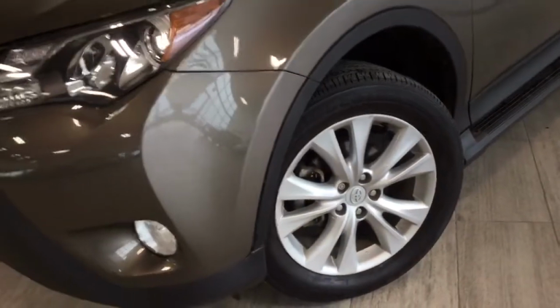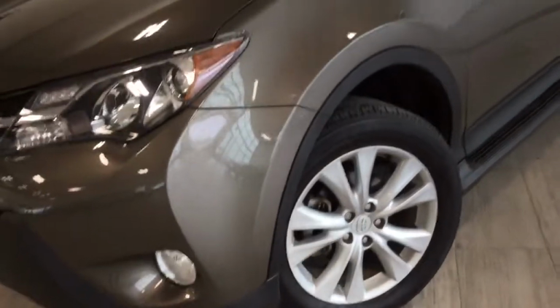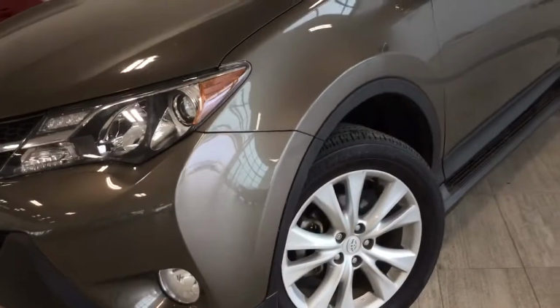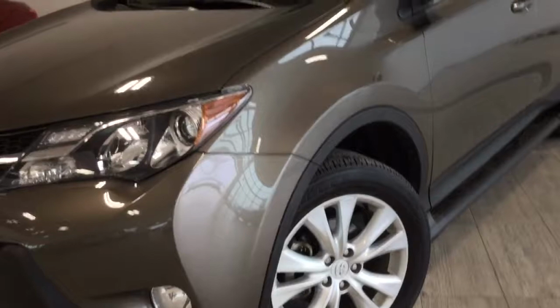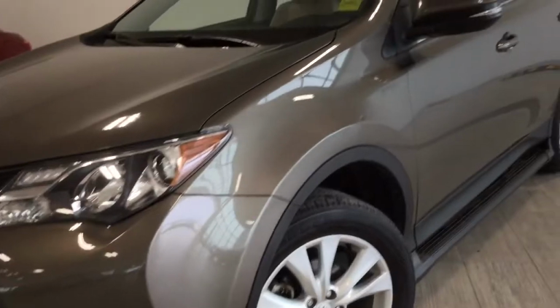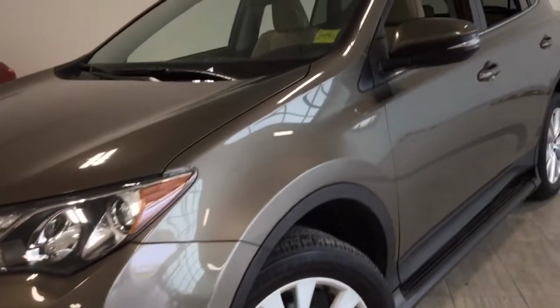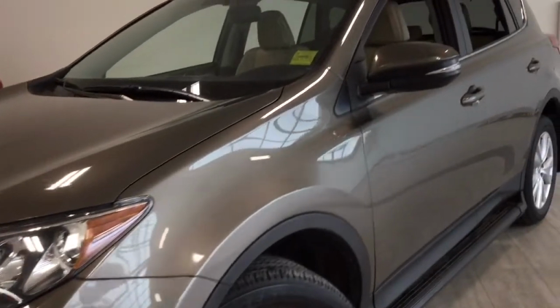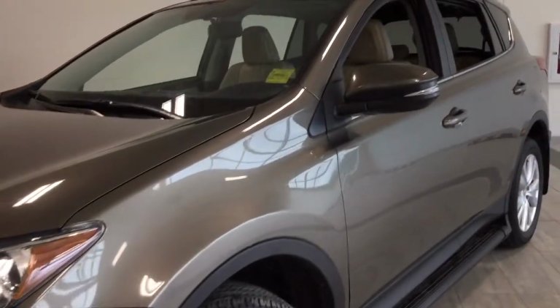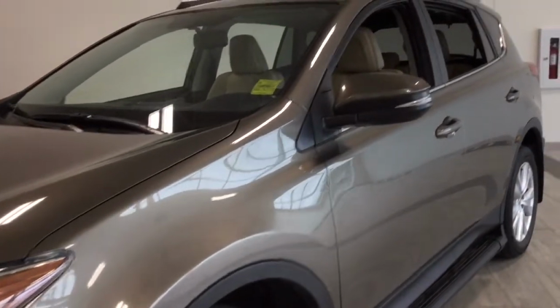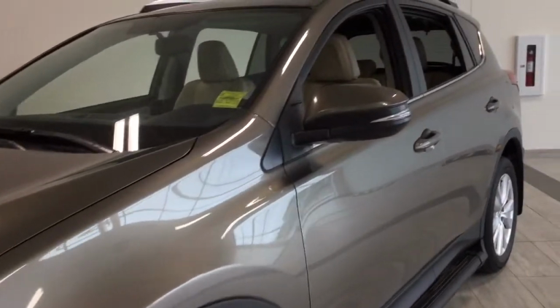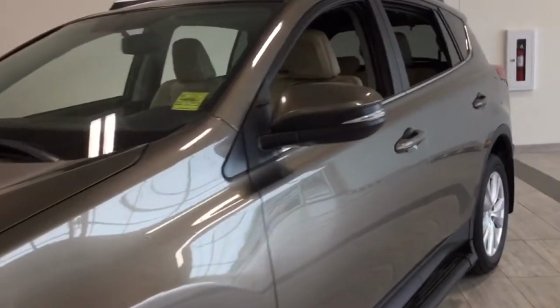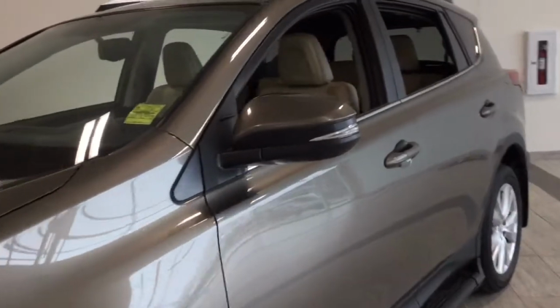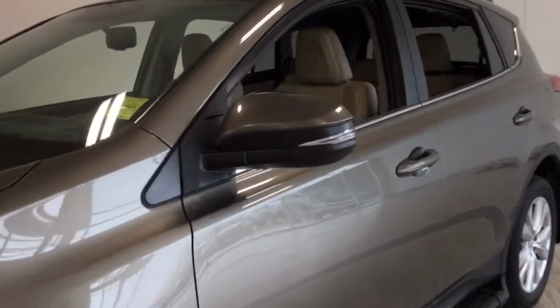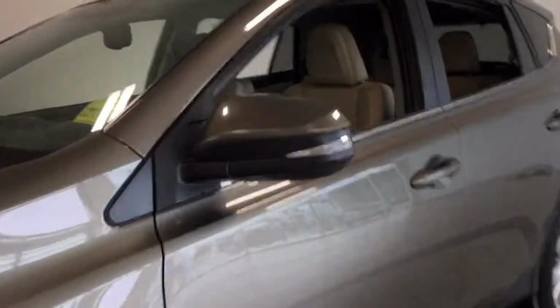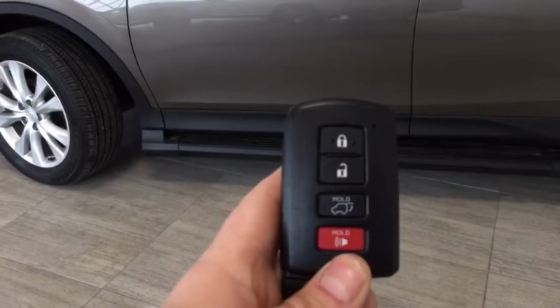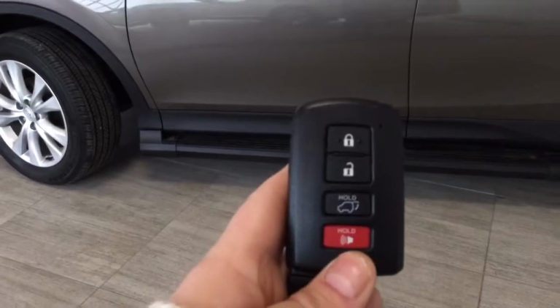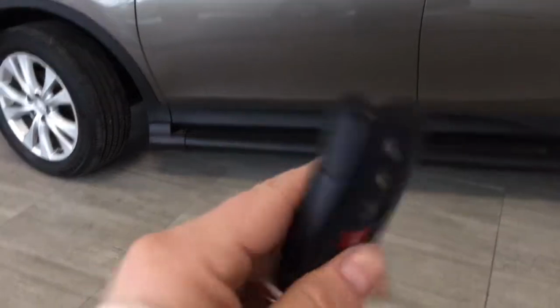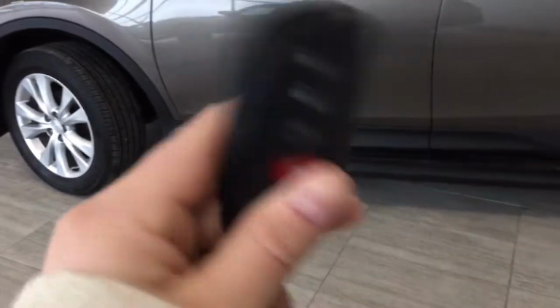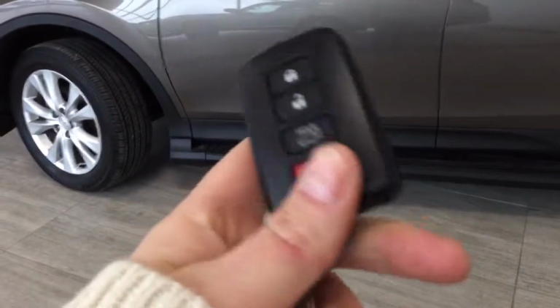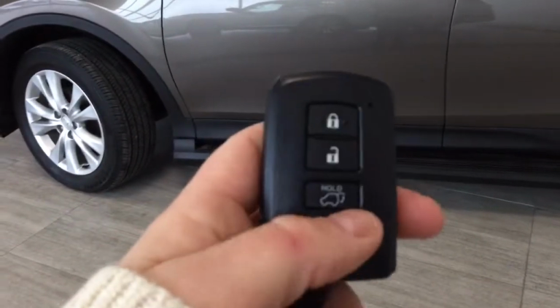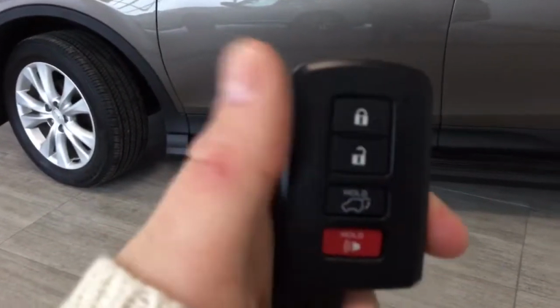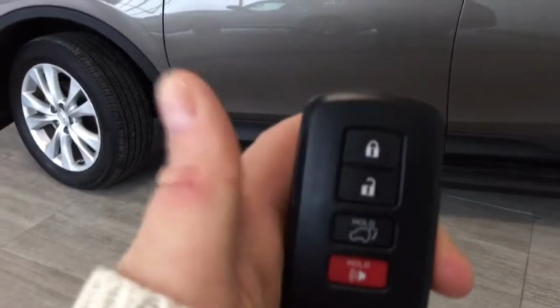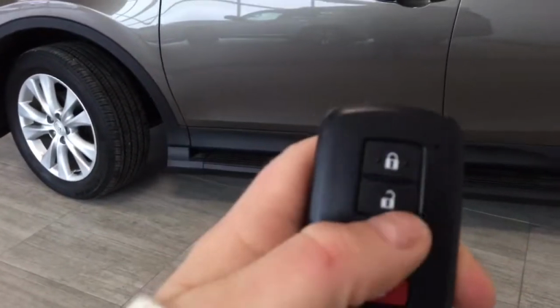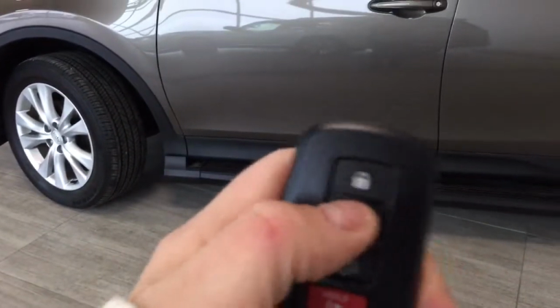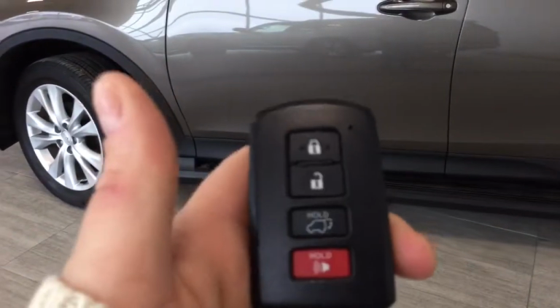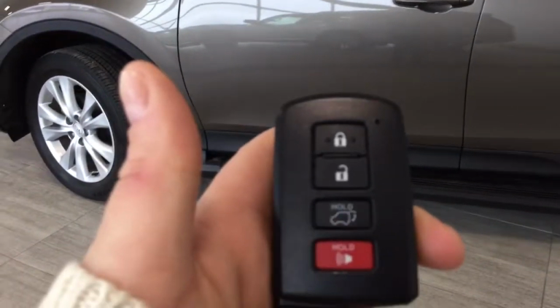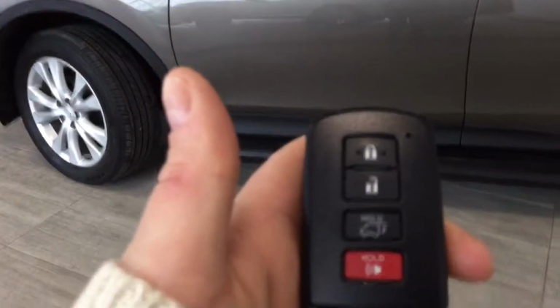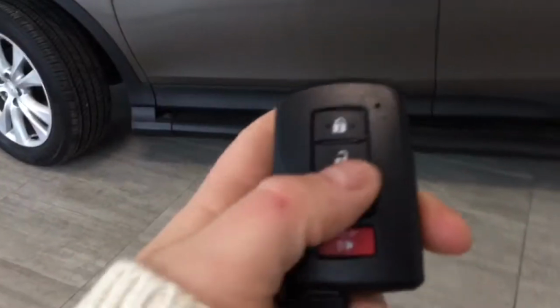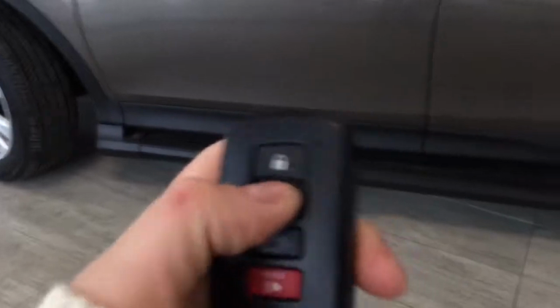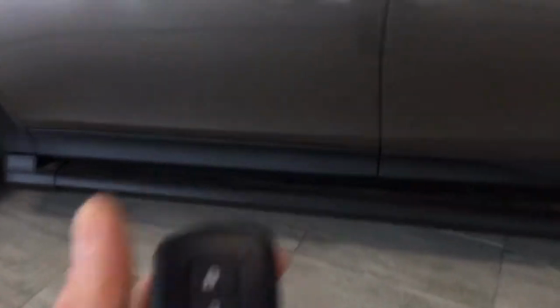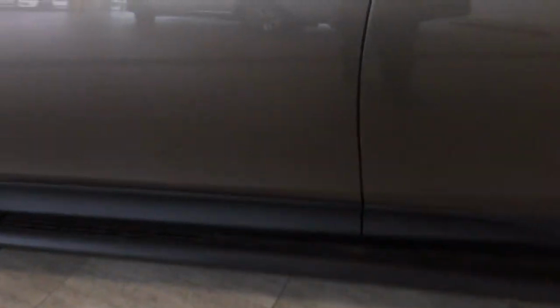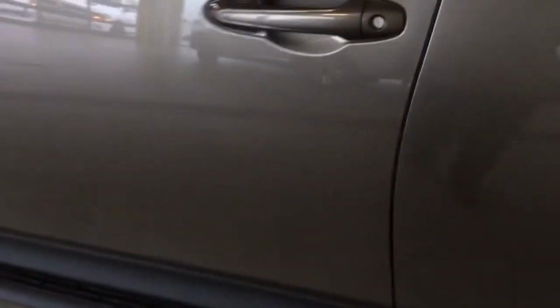Coming up the side, we've got a breakaway mirror. And we've got this lovely smart key that locks the front doors with one push and twice for all four doors.